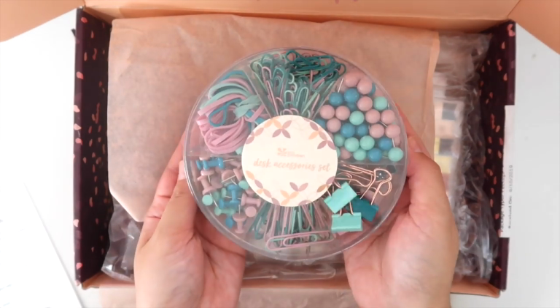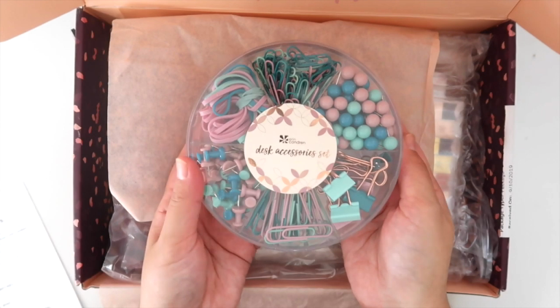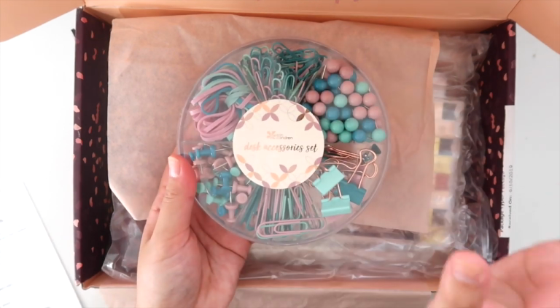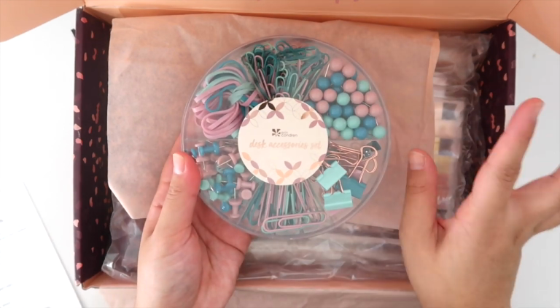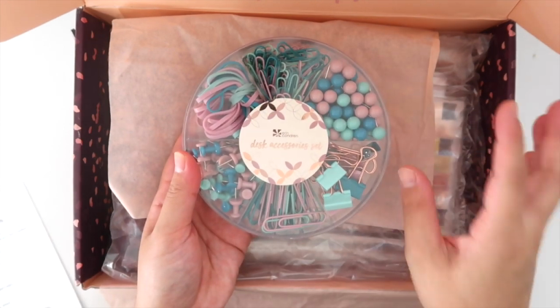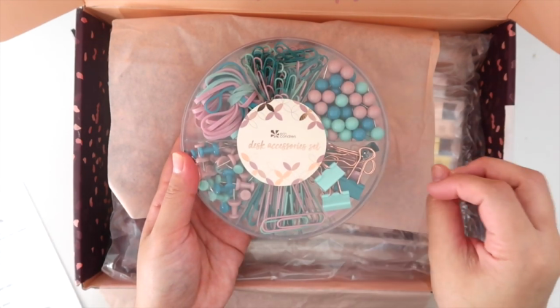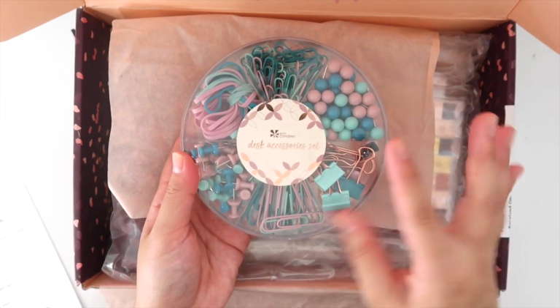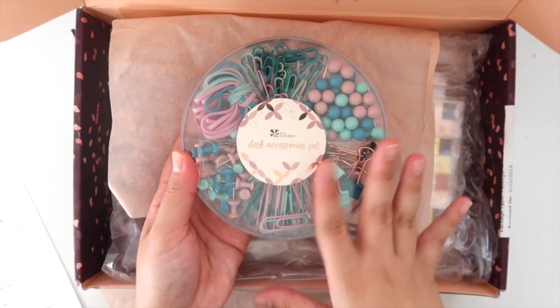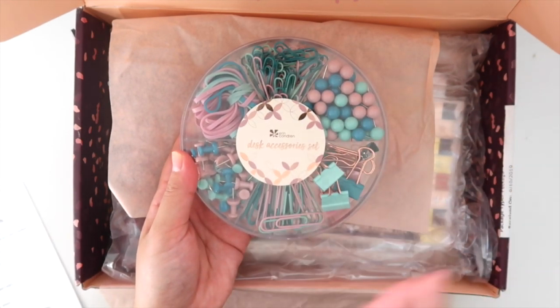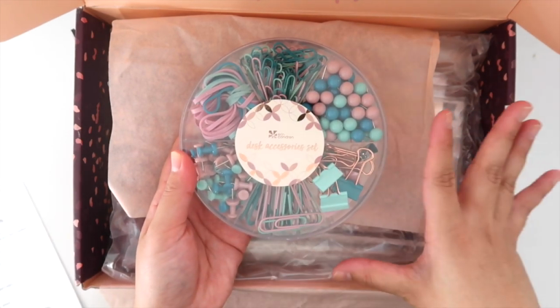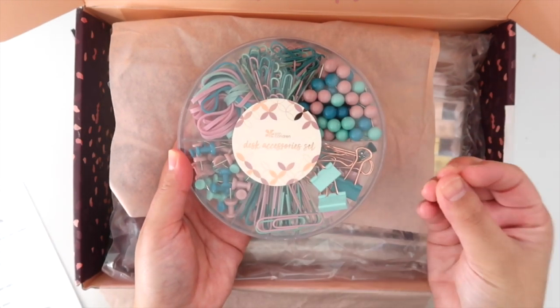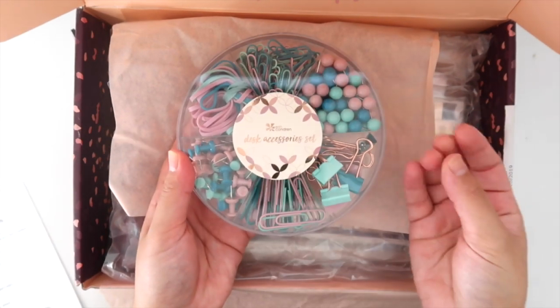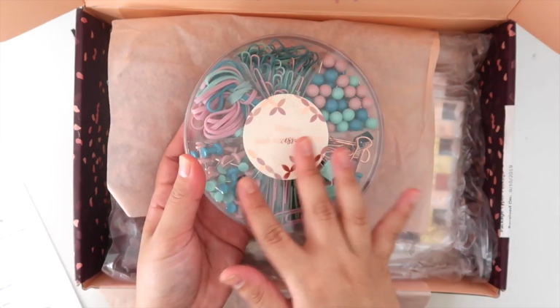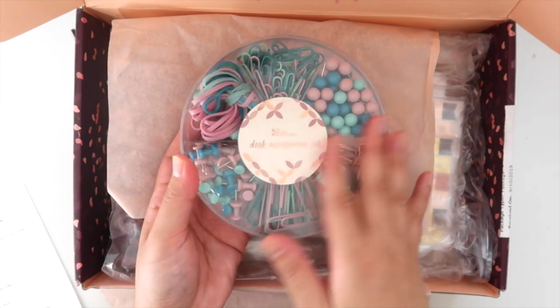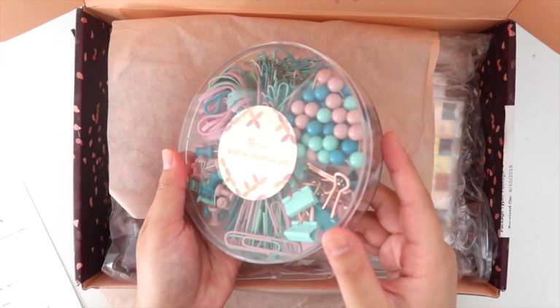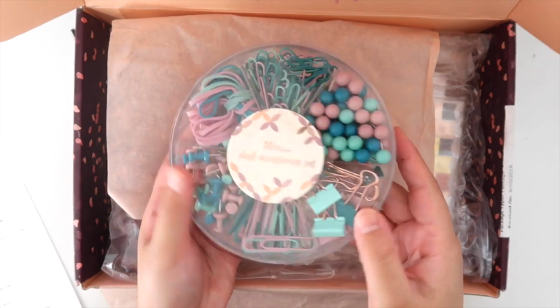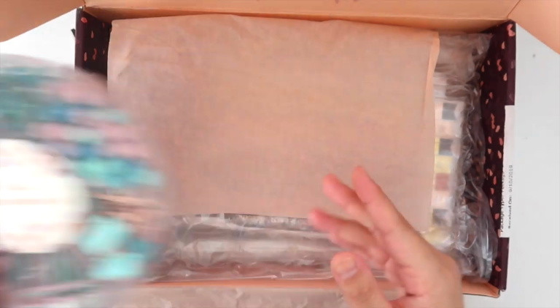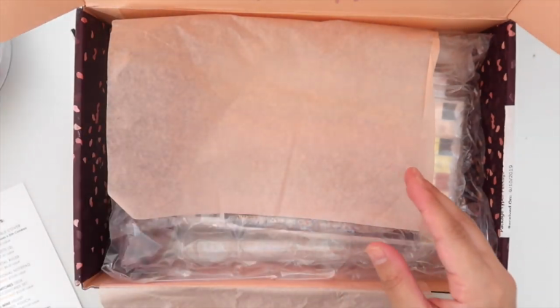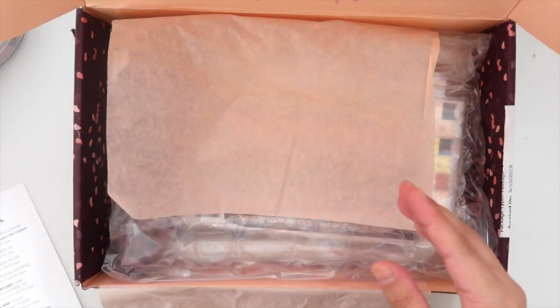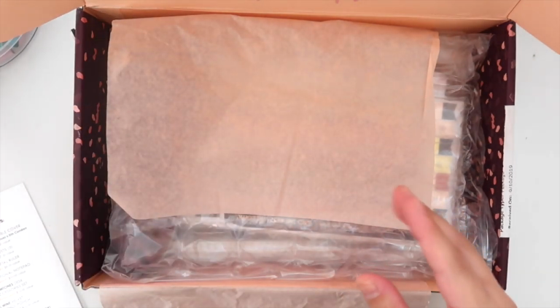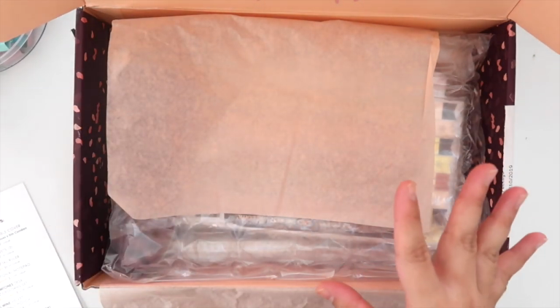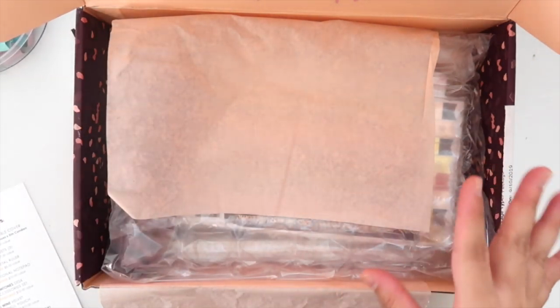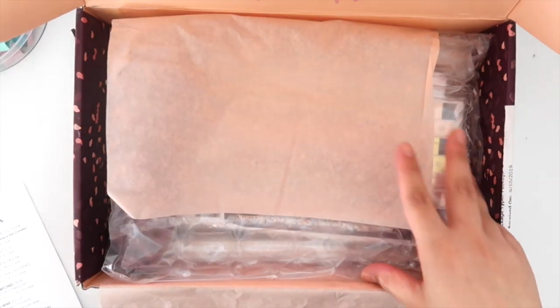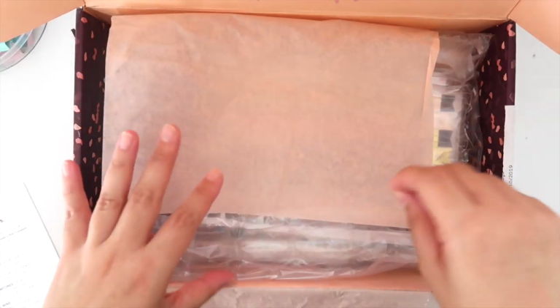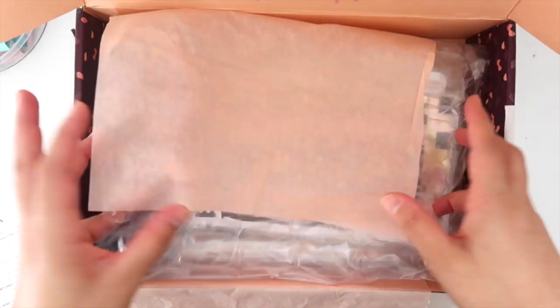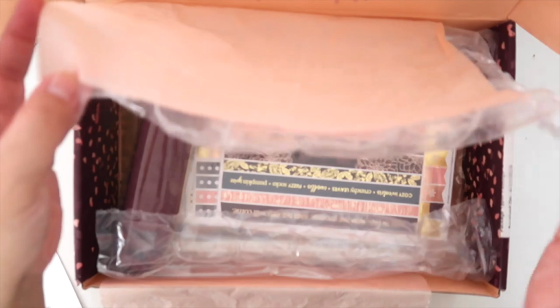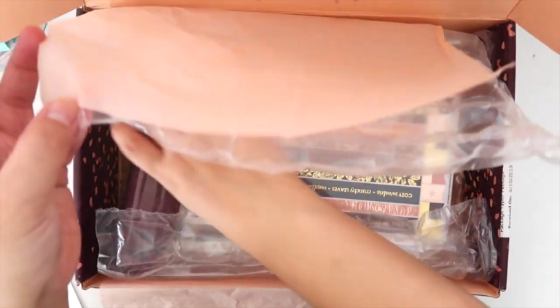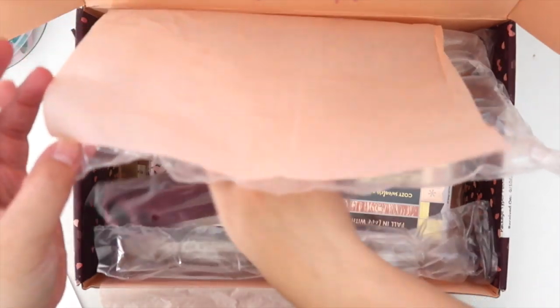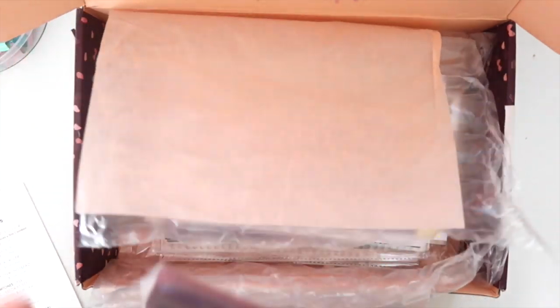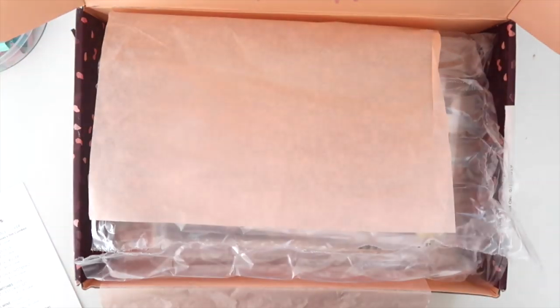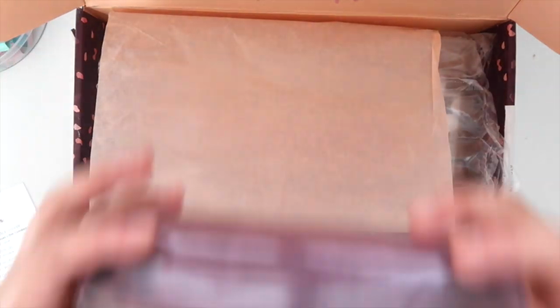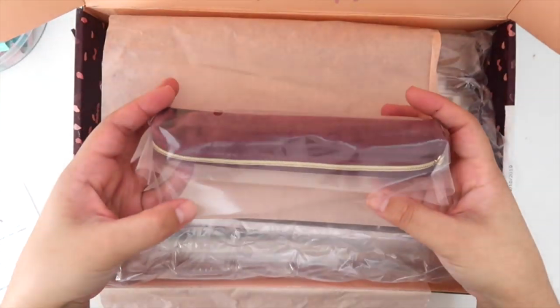I love the colors in here — it's like fall colors but not your traditional fall colors in my opinion, so that's super fun. That's the first thing you get in the box.